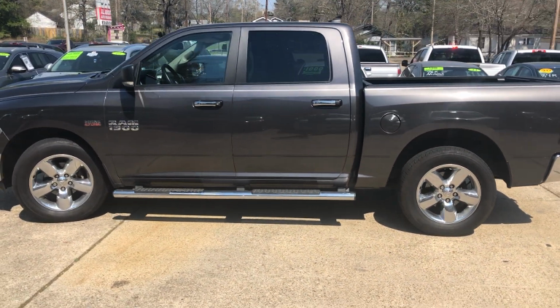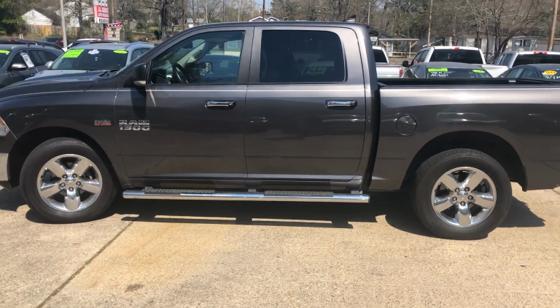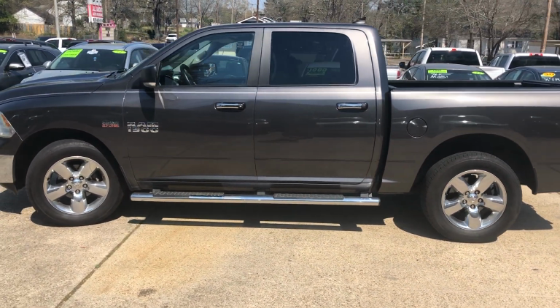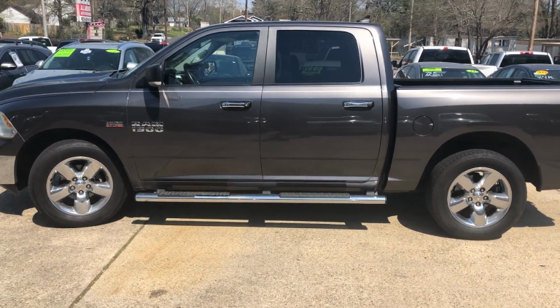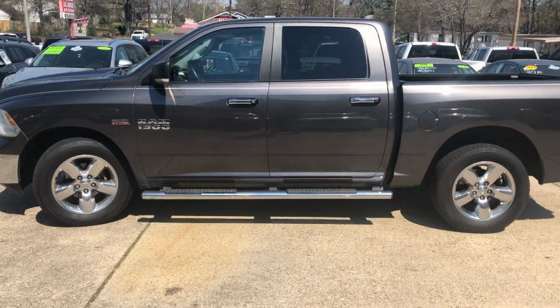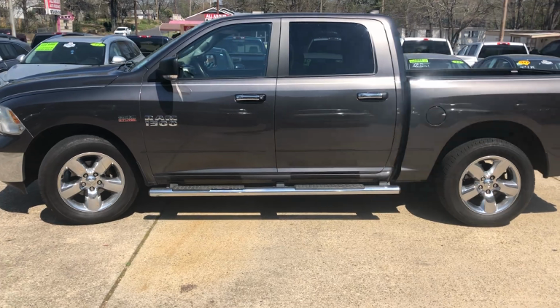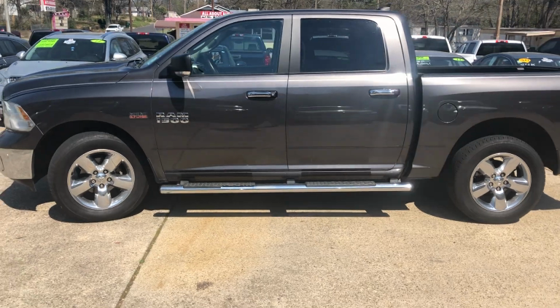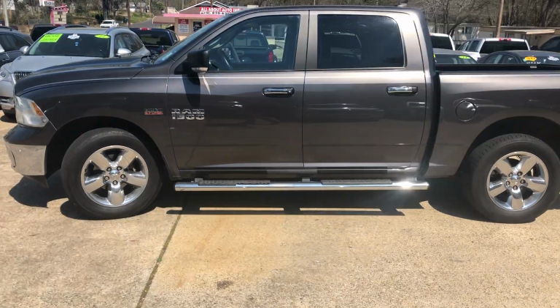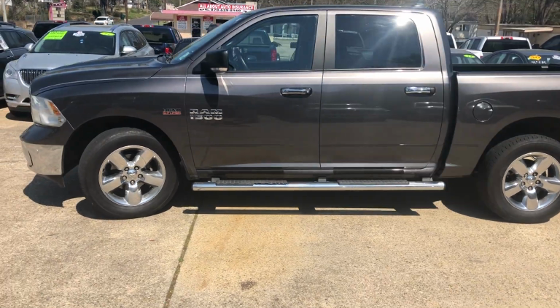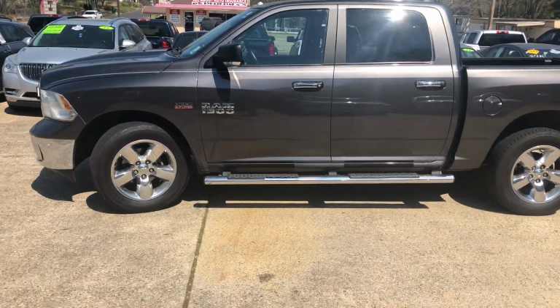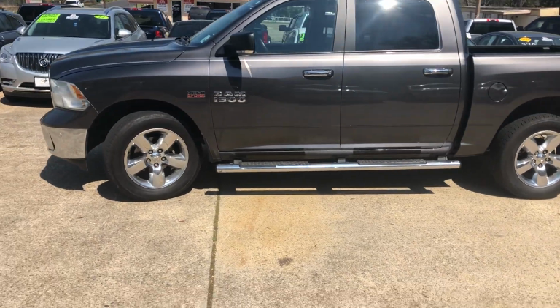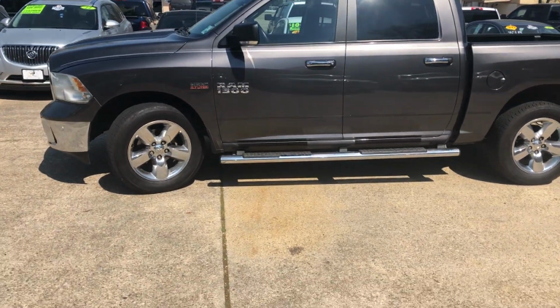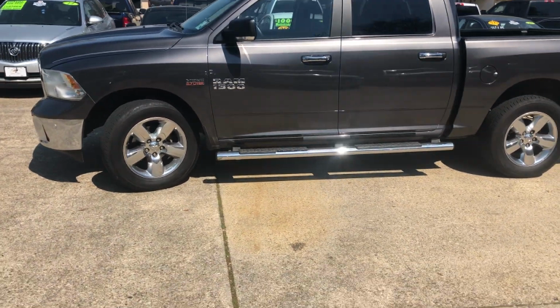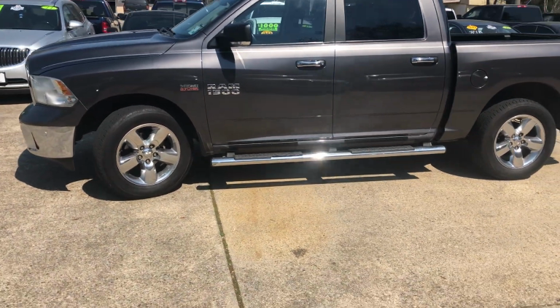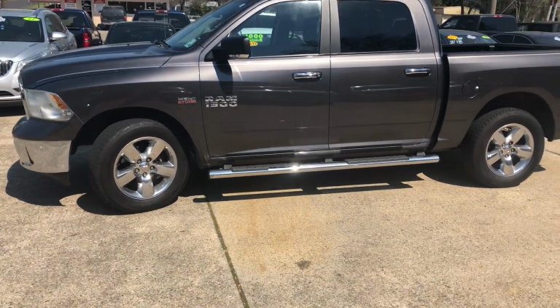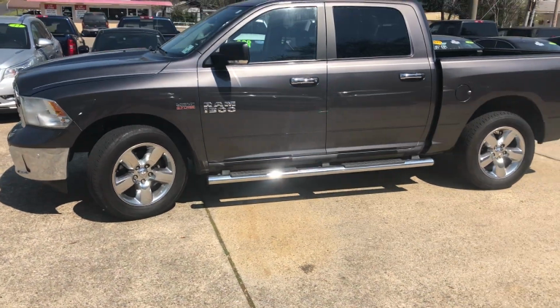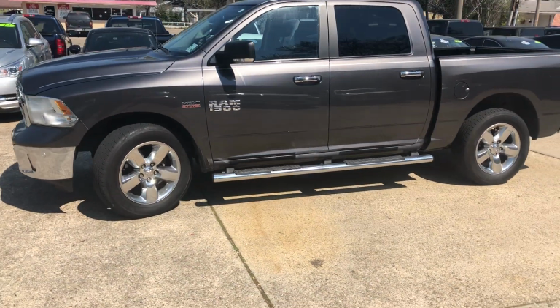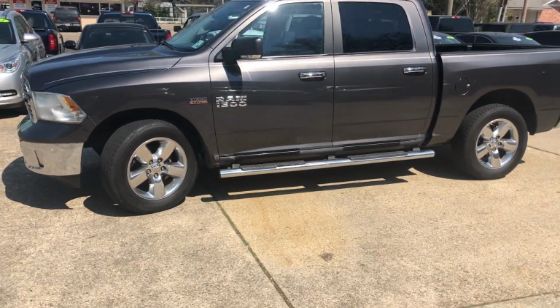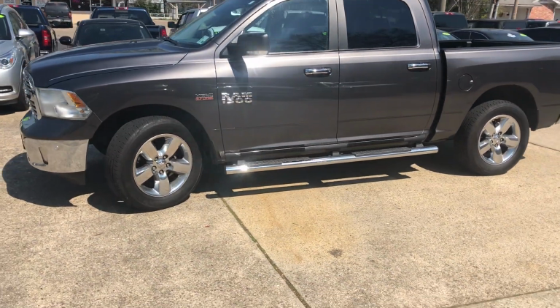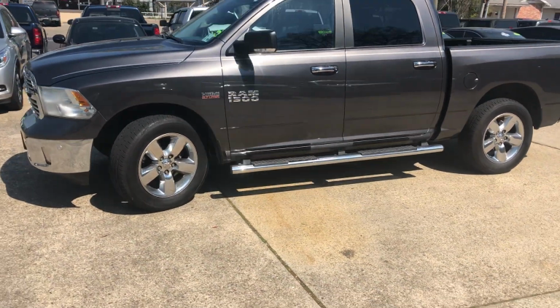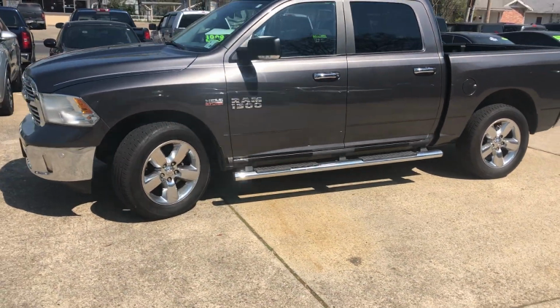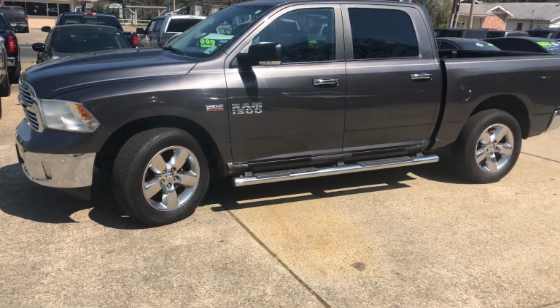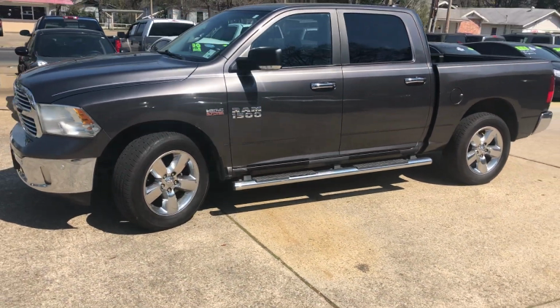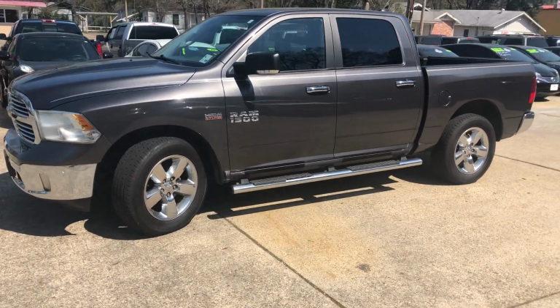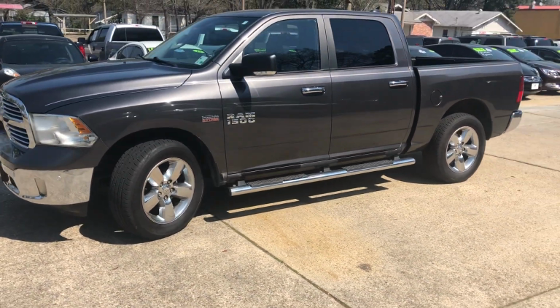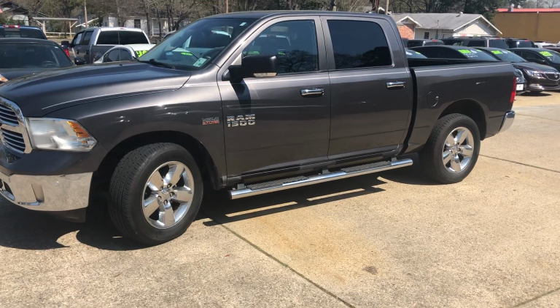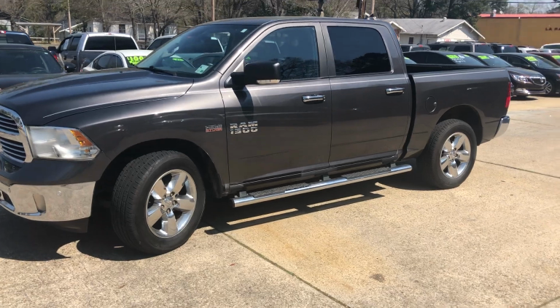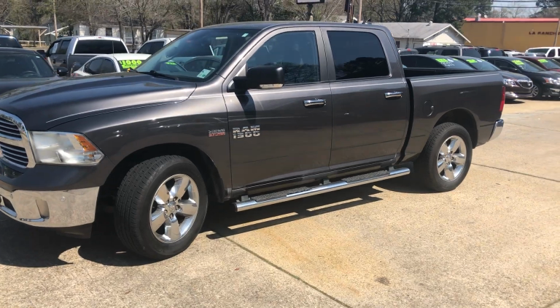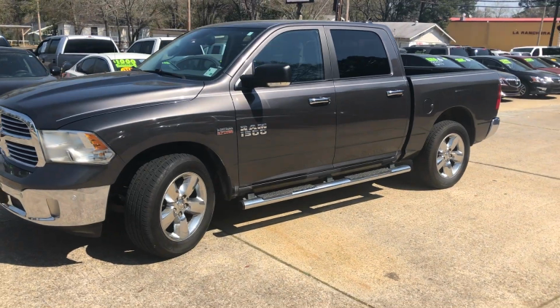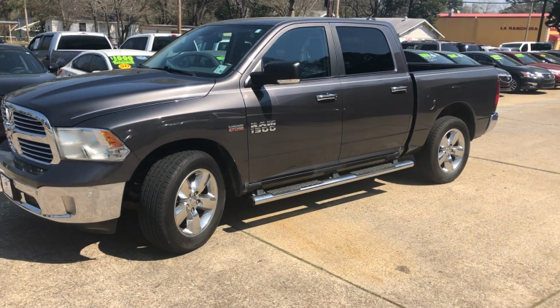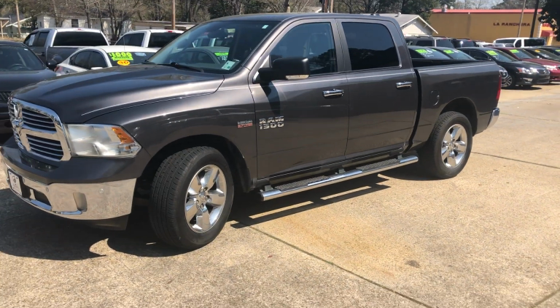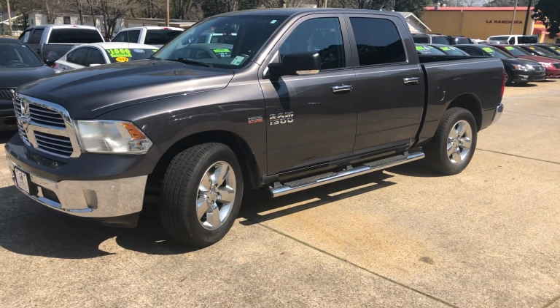This one just came on the lot. Just got her shined up — she's looking really good. It's got a 5.7 liter Hemi in it.